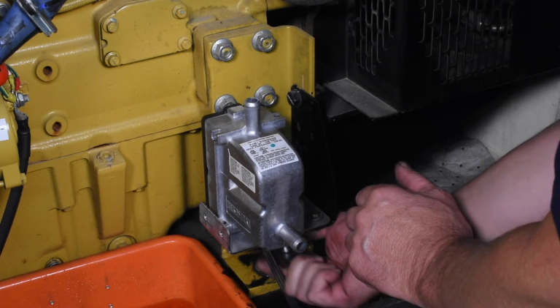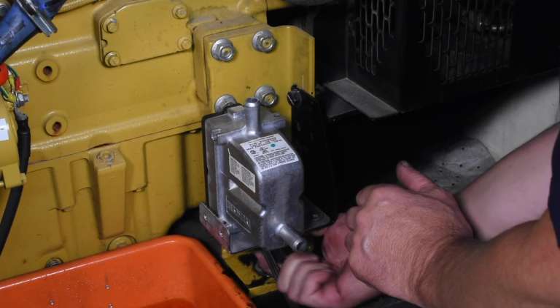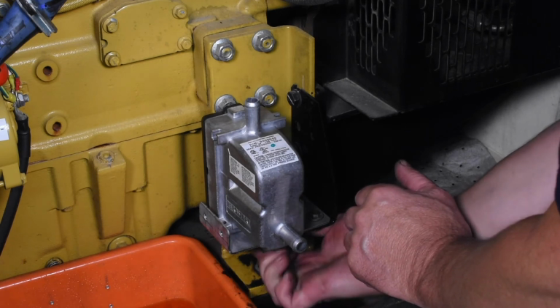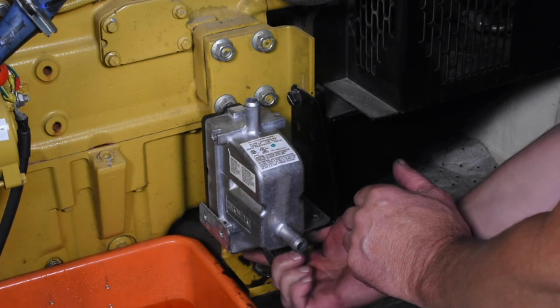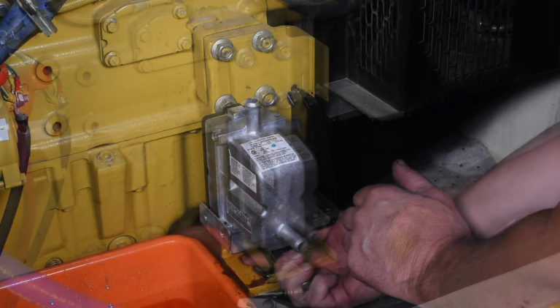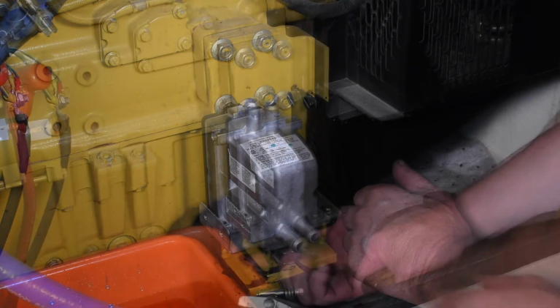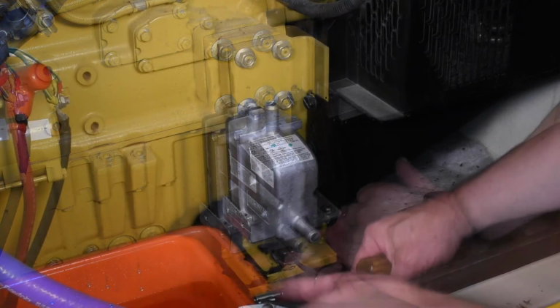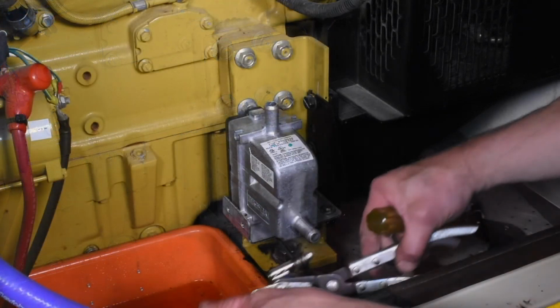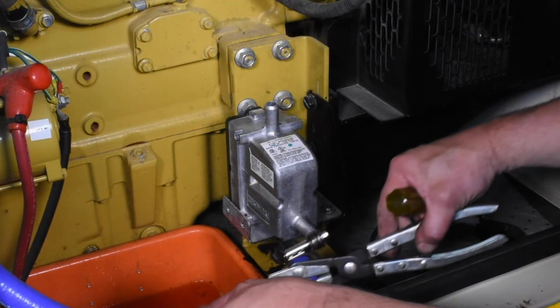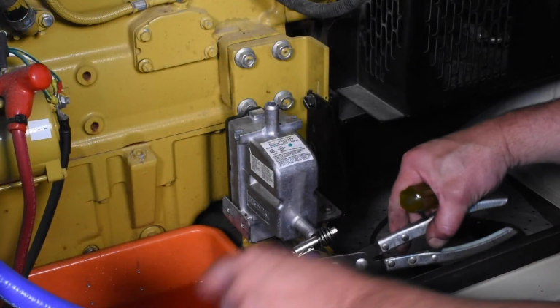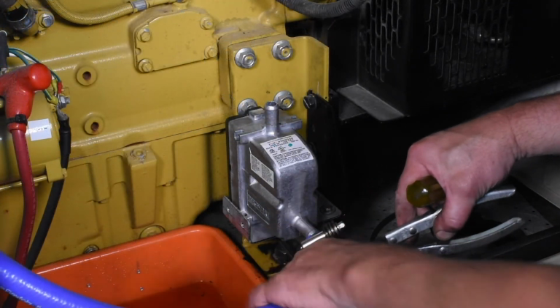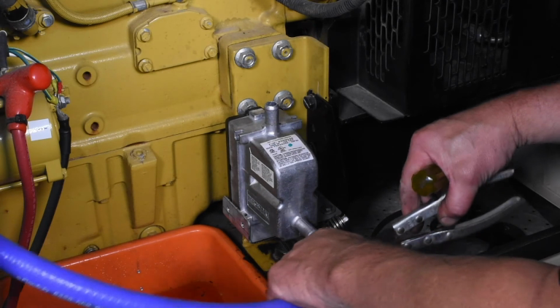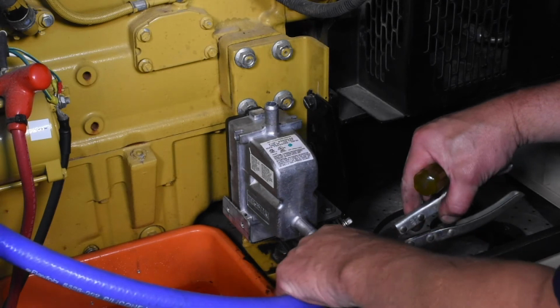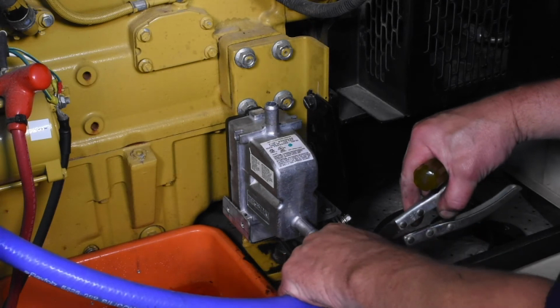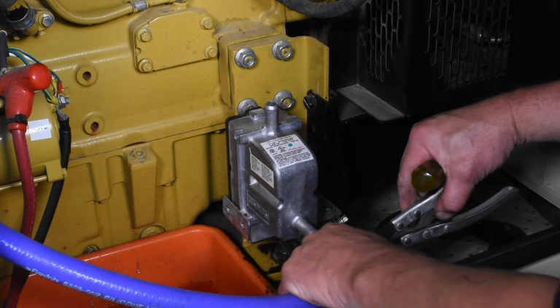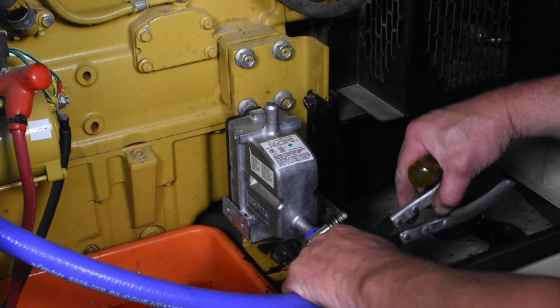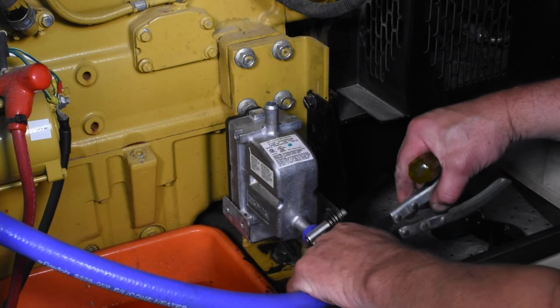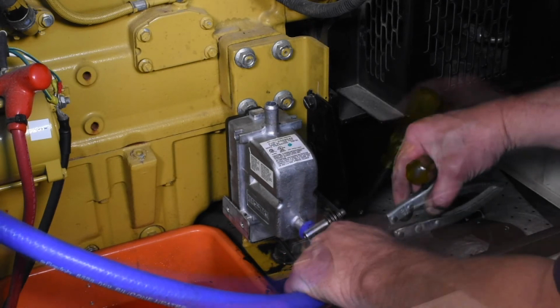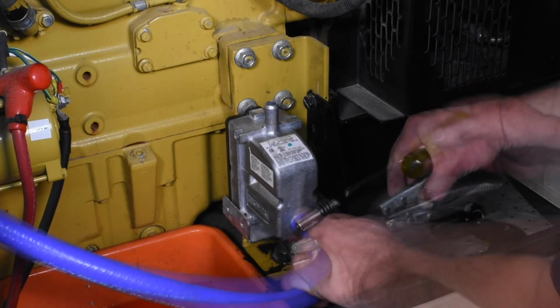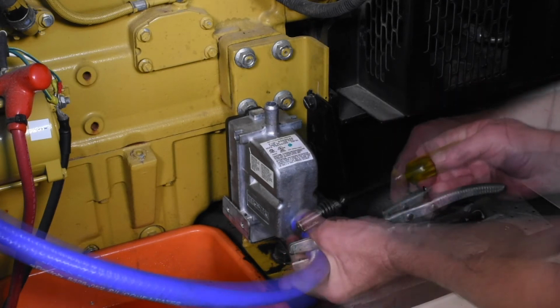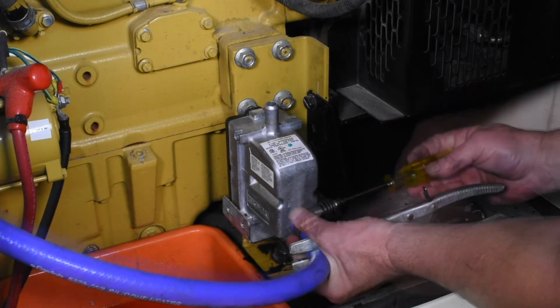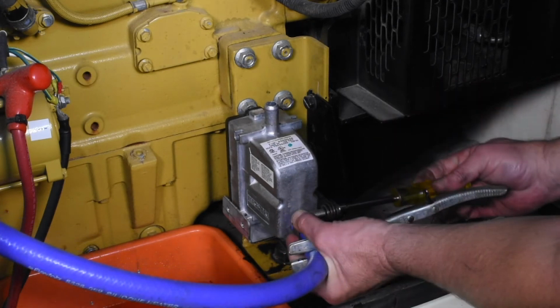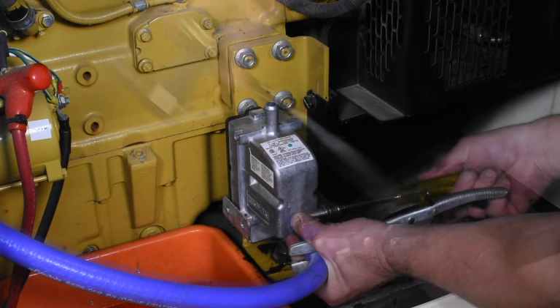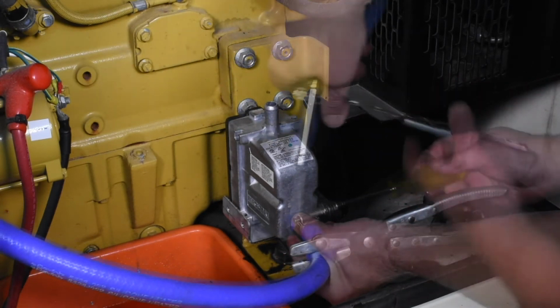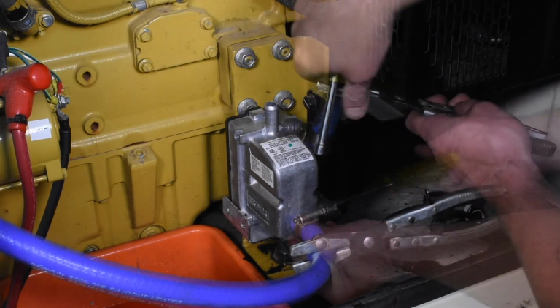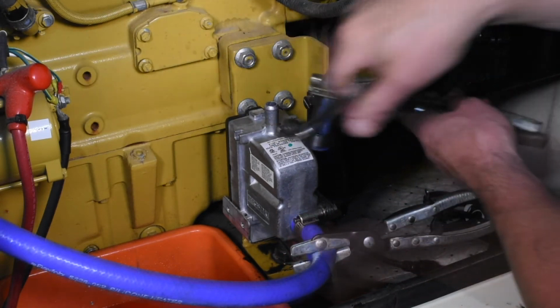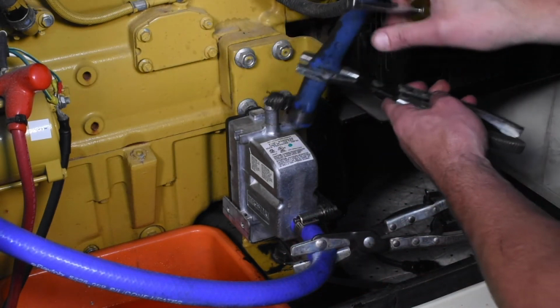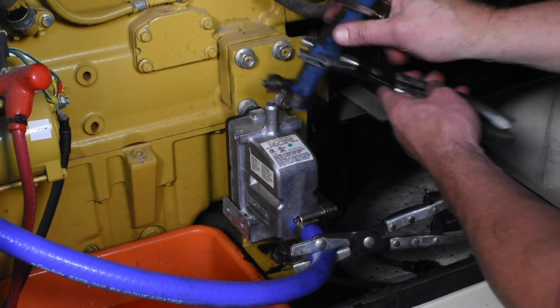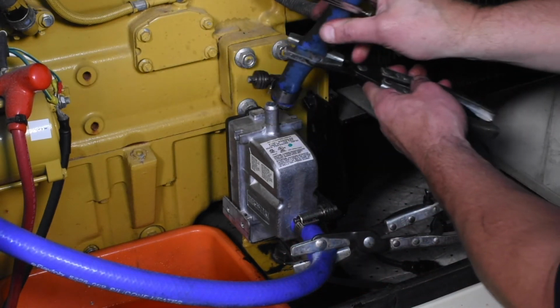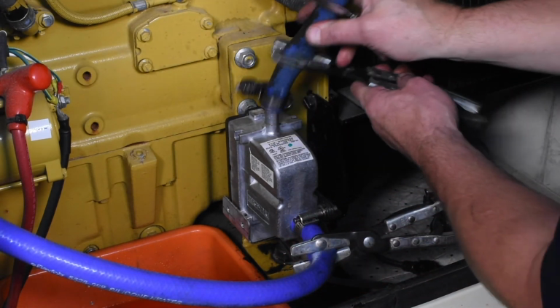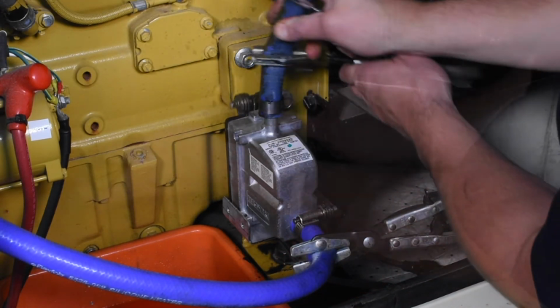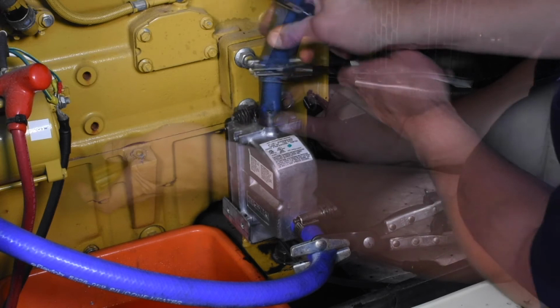Reattach the proper coolant hoses to the inlet and outlet barbs on the heater, tightening the hose clamps over the barbs for a secure connection.